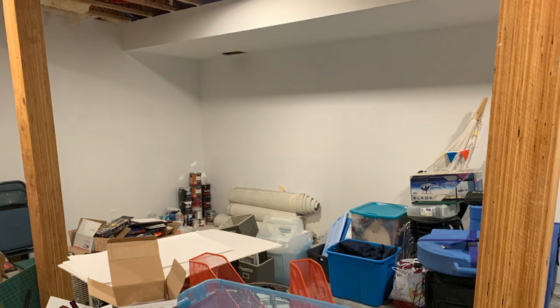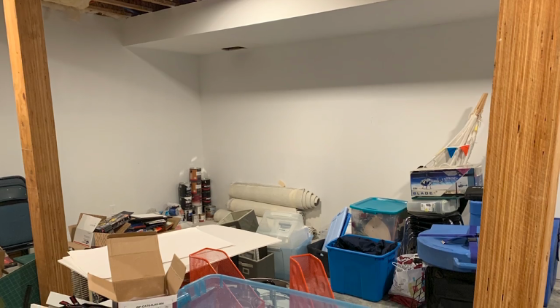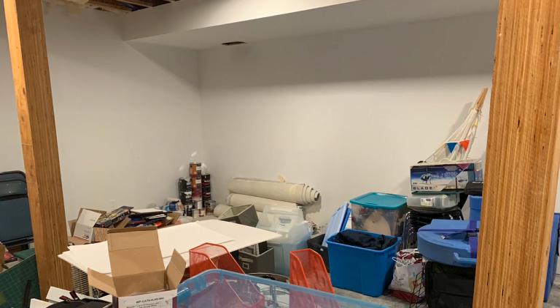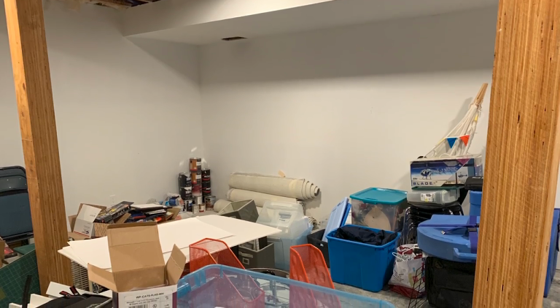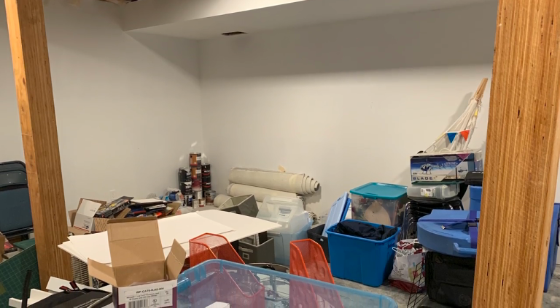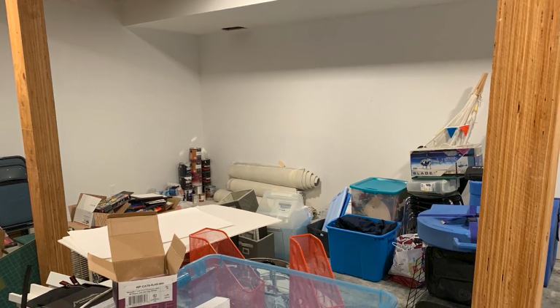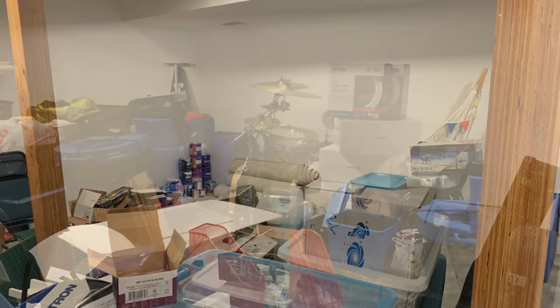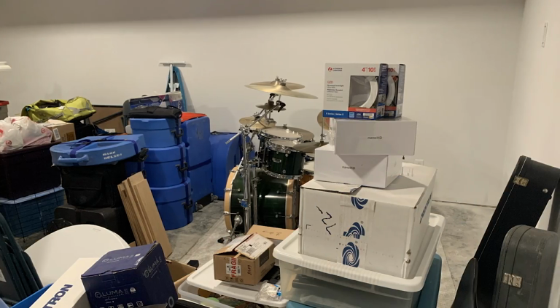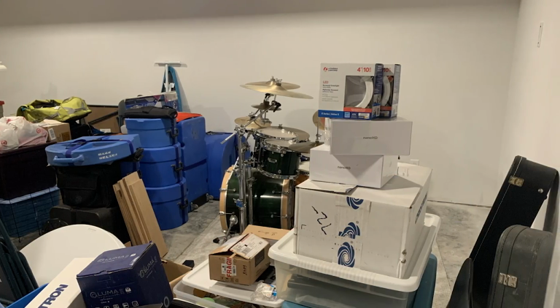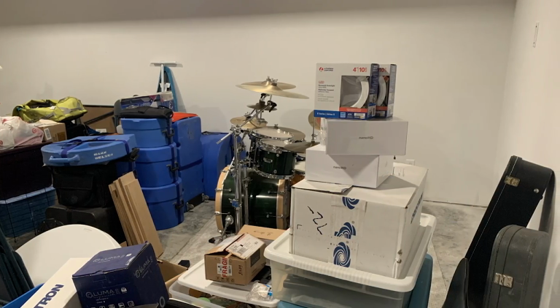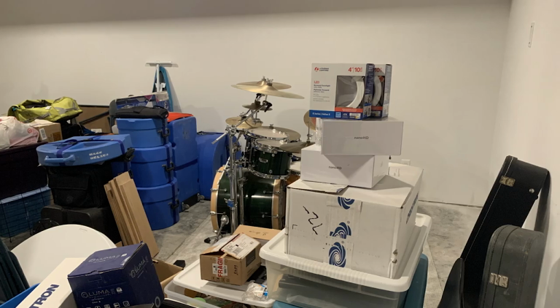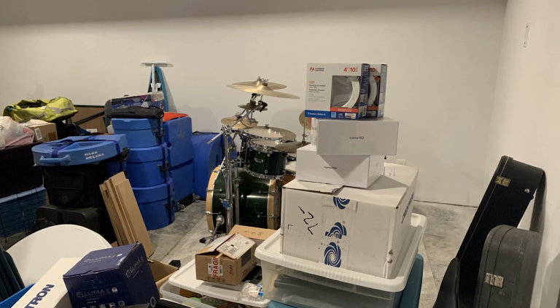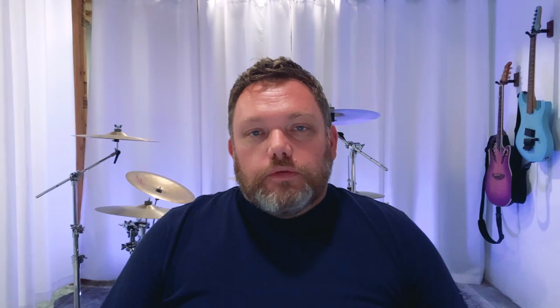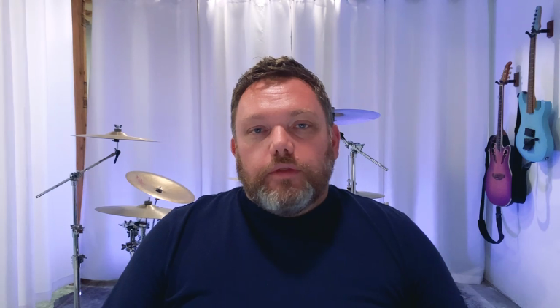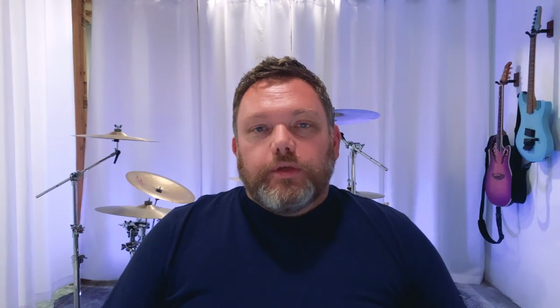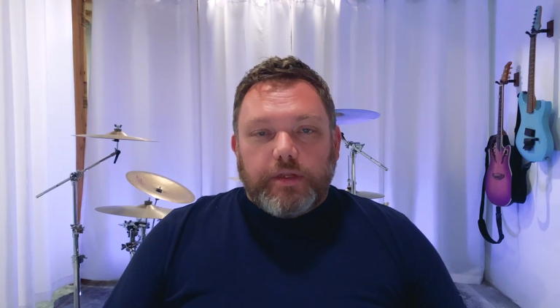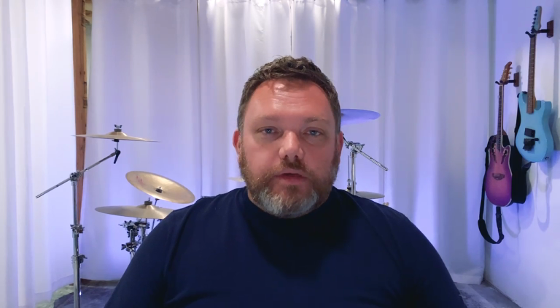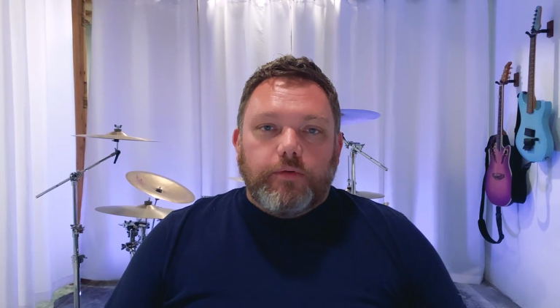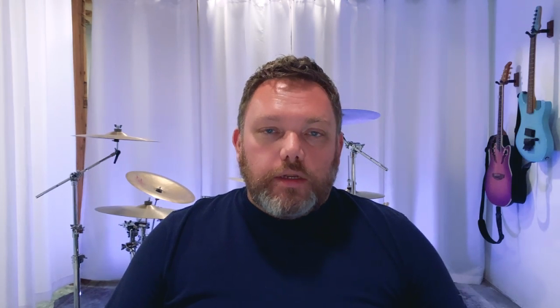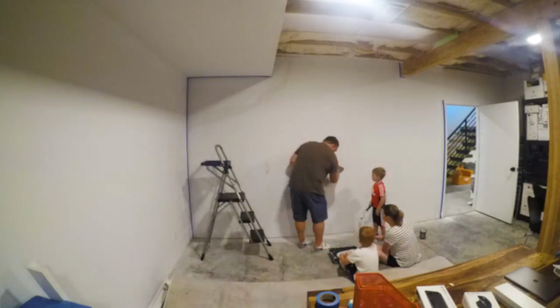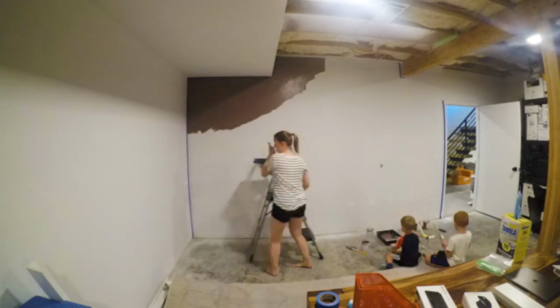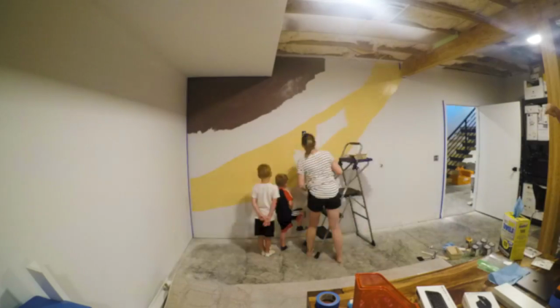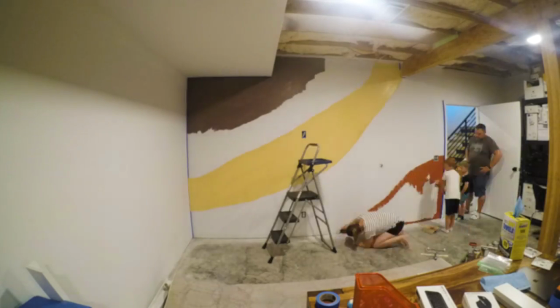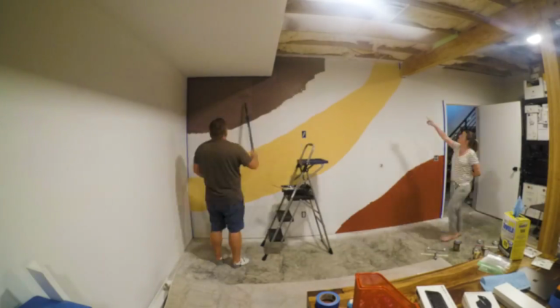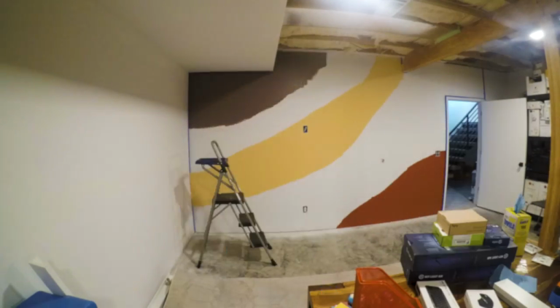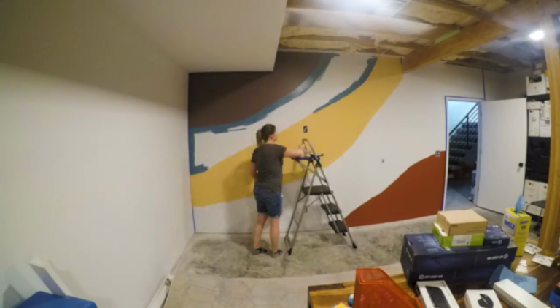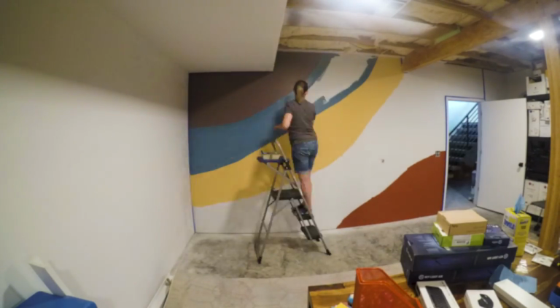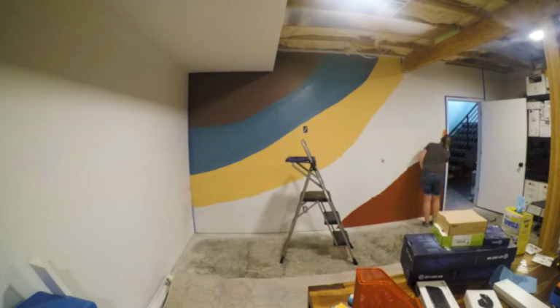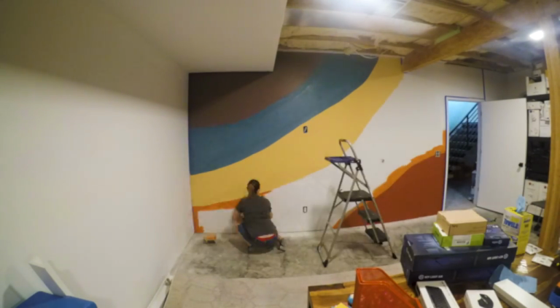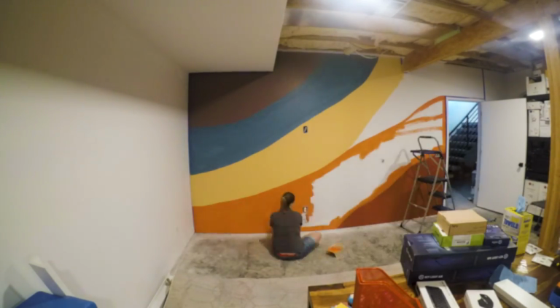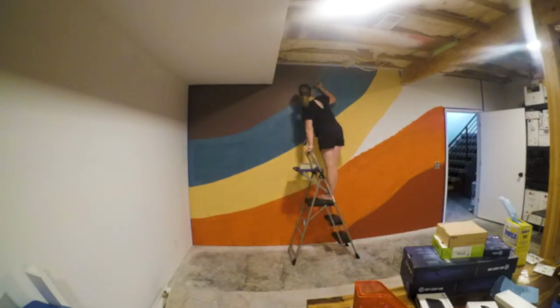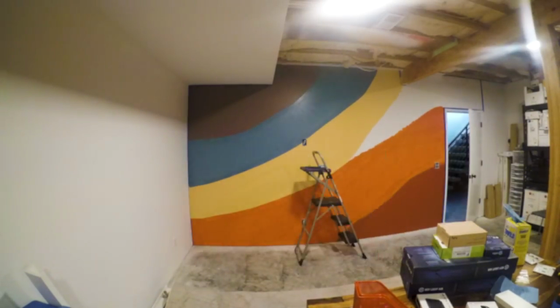It was never meant to be the chaos that it was four weeks ago before we decided to move forward with this project. Since we knew the kids were going to be spending a lot of time in here, we wanted it to be colorful and inviting. My wife's only stipulation was that she got to paint this bomb-ass mural on the wall.